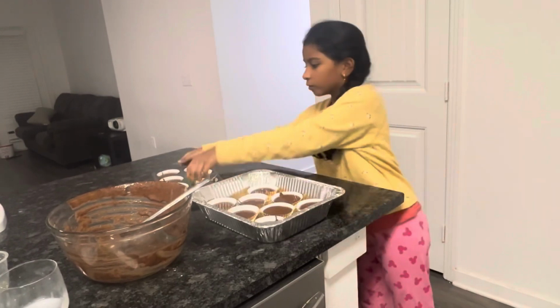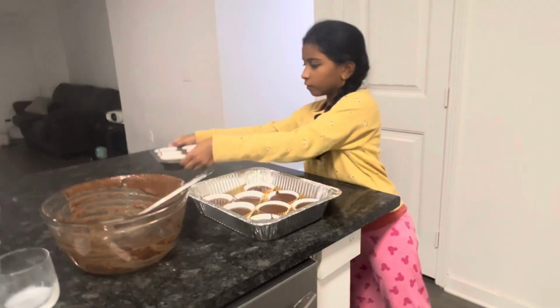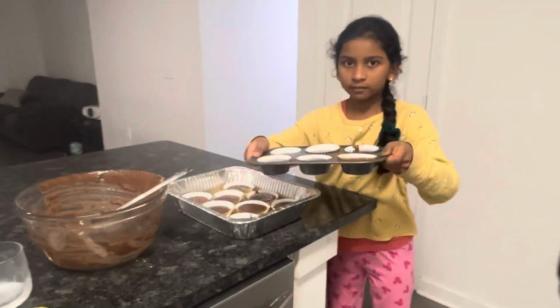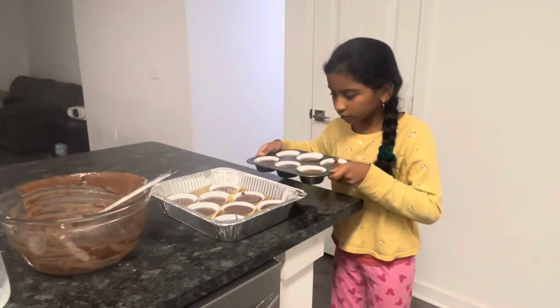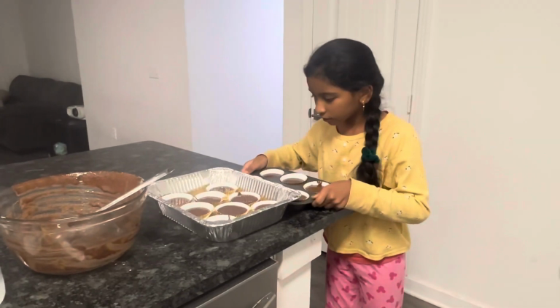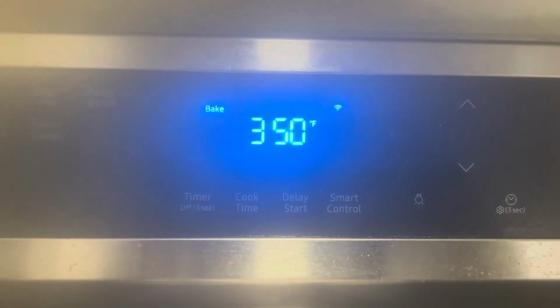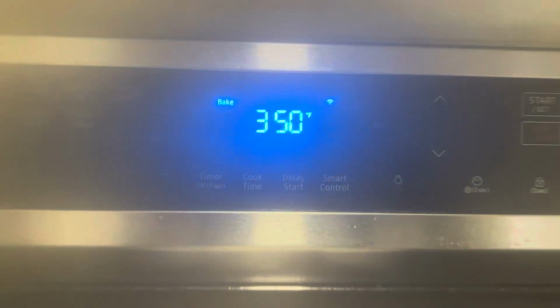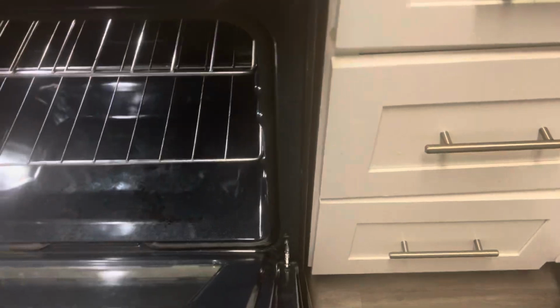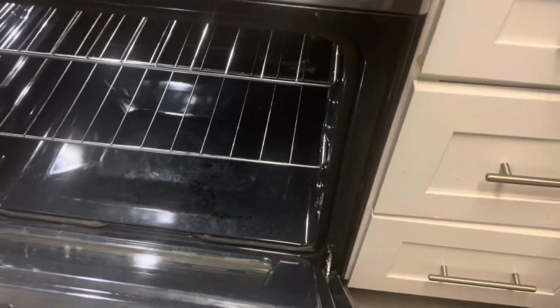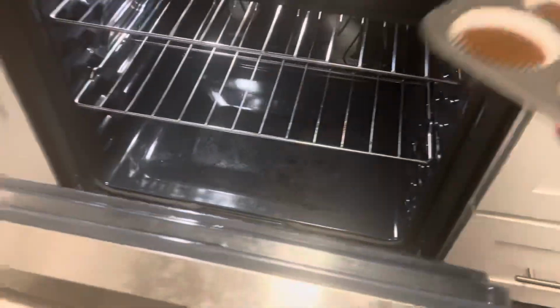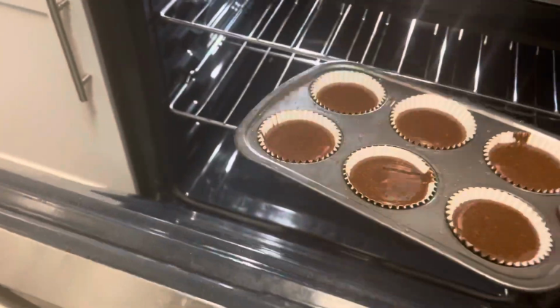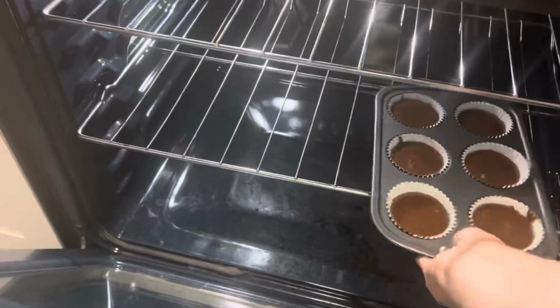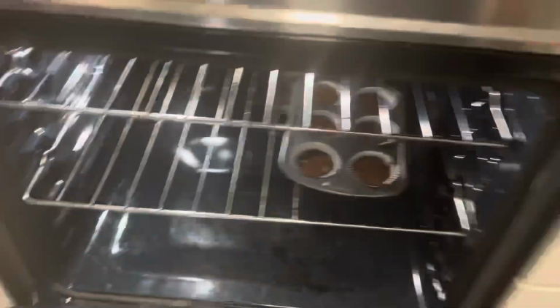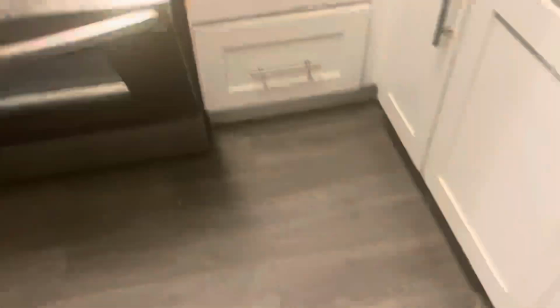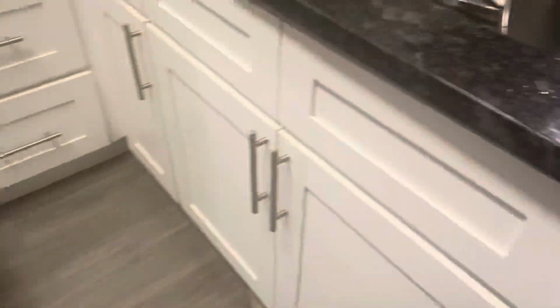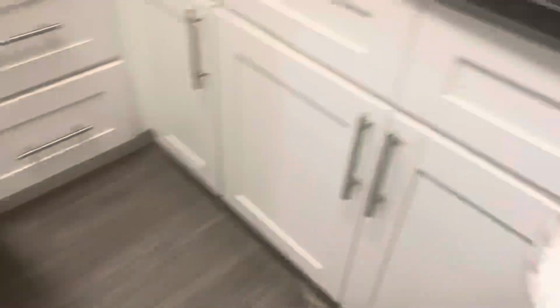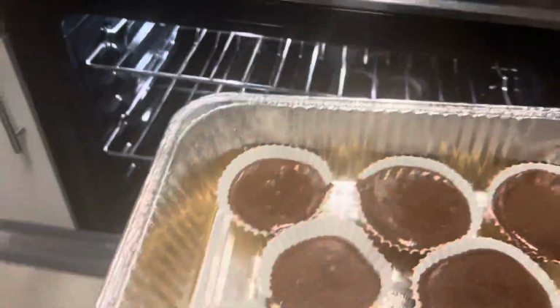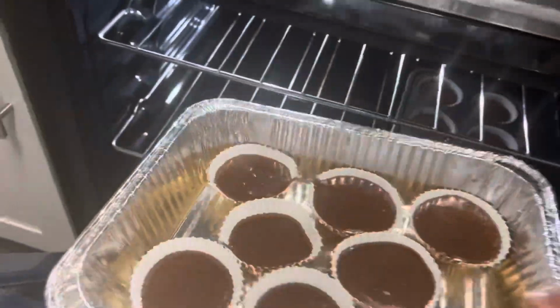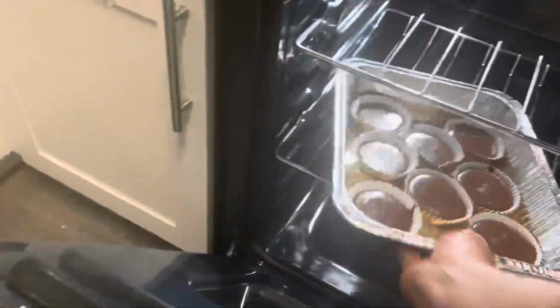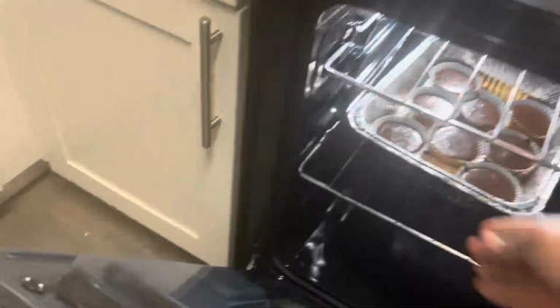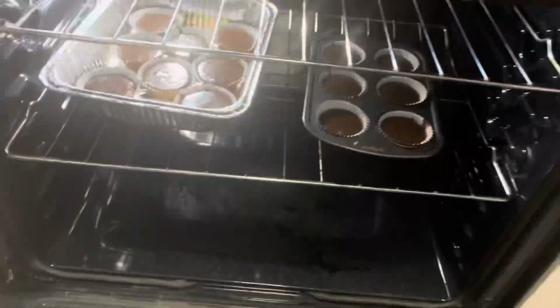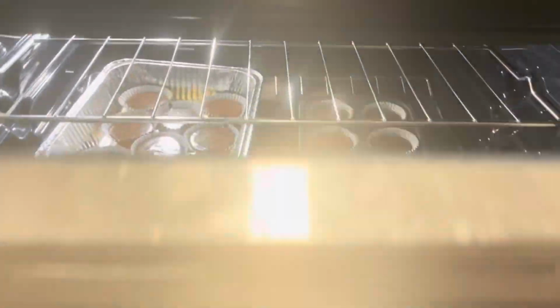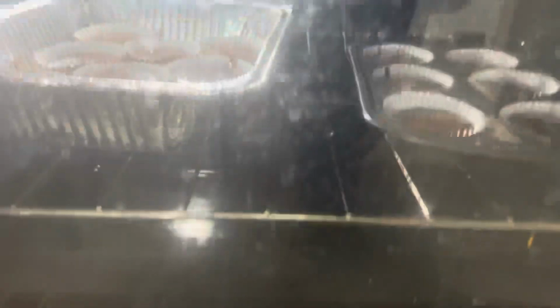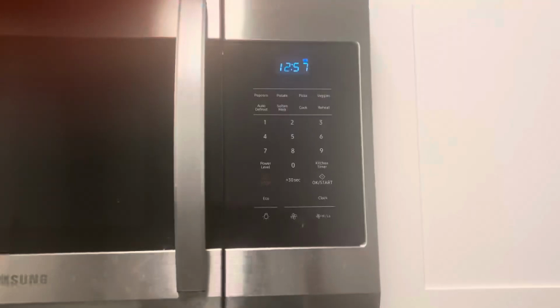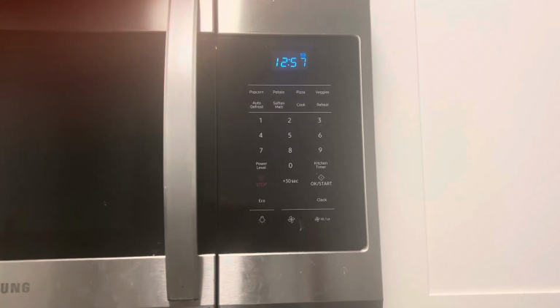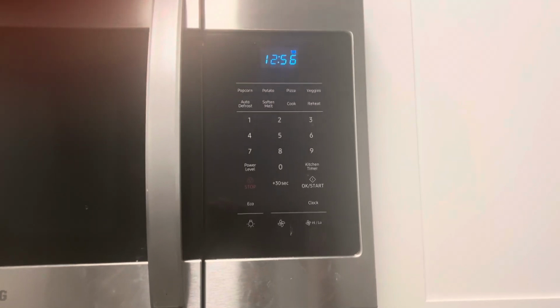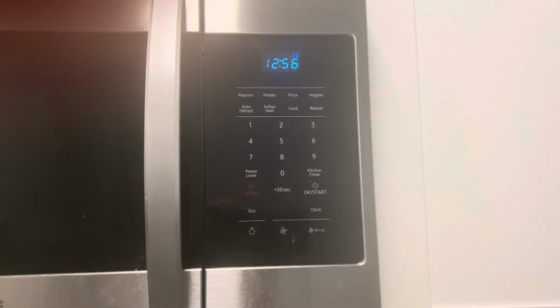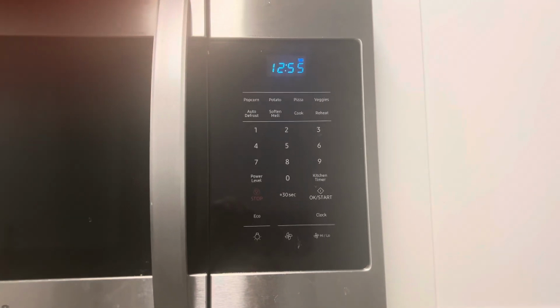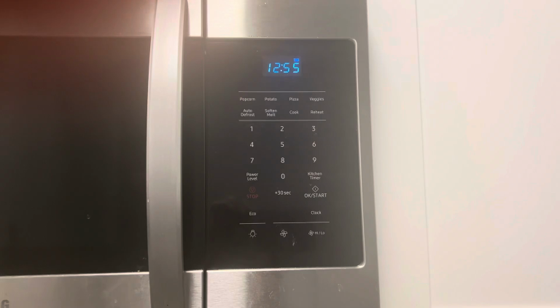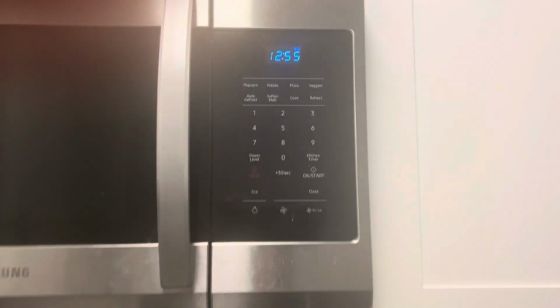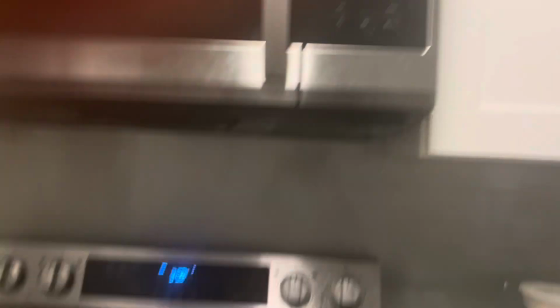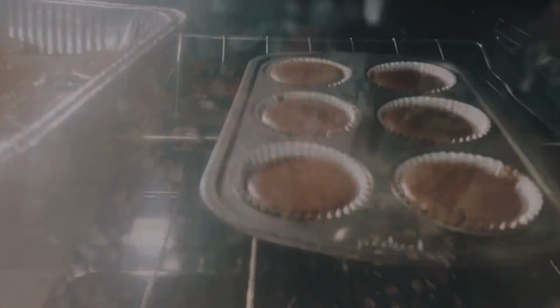I am going to heat the oven to 350 degrees. I am going to set the timer for 13 to 15 minutes for the final bake.